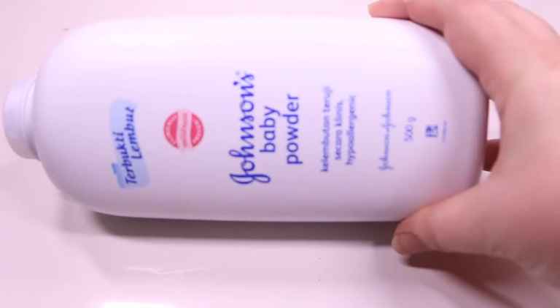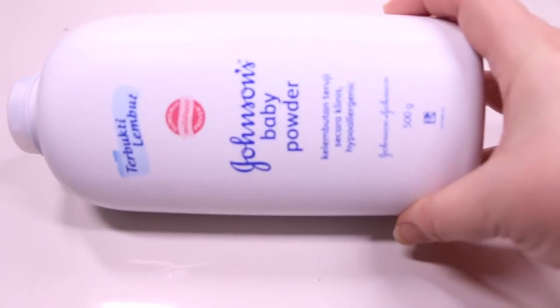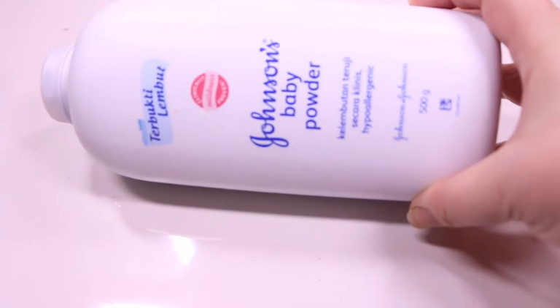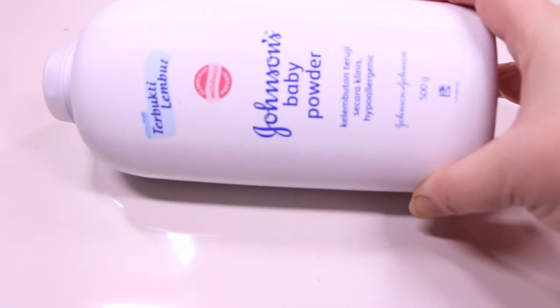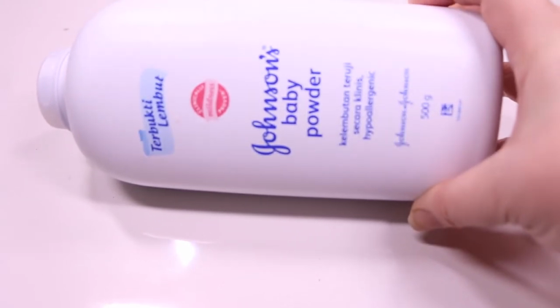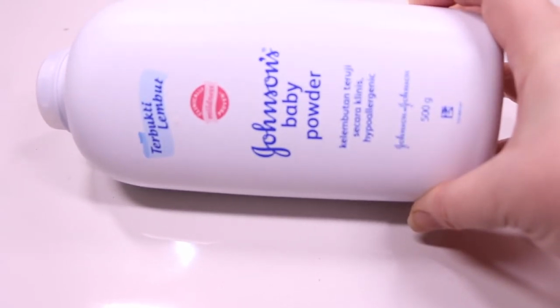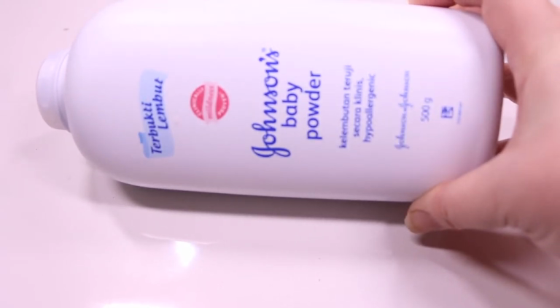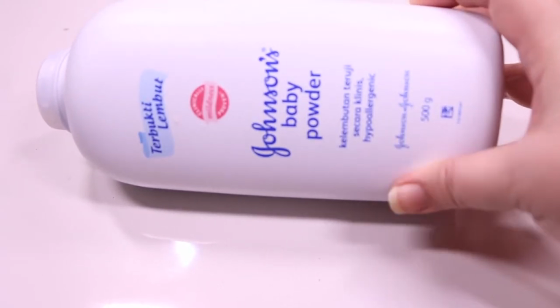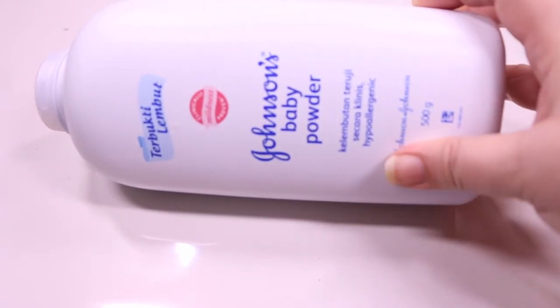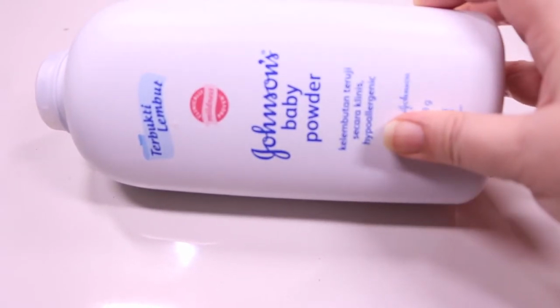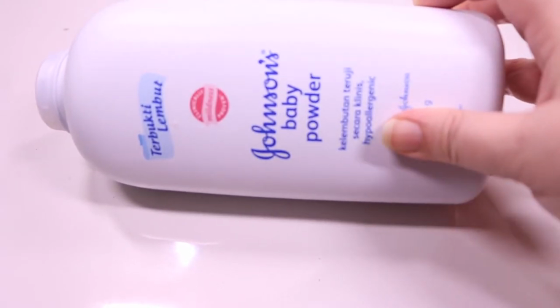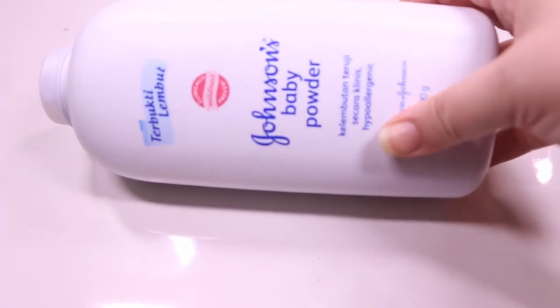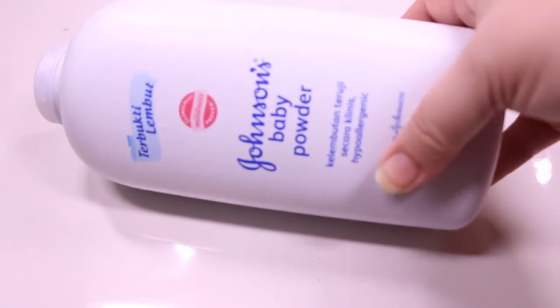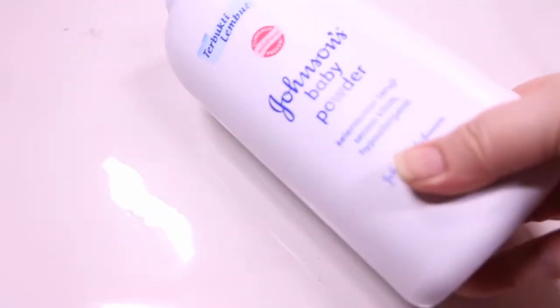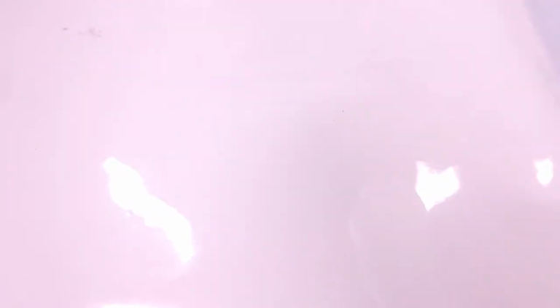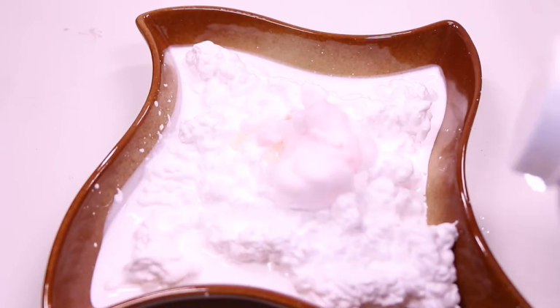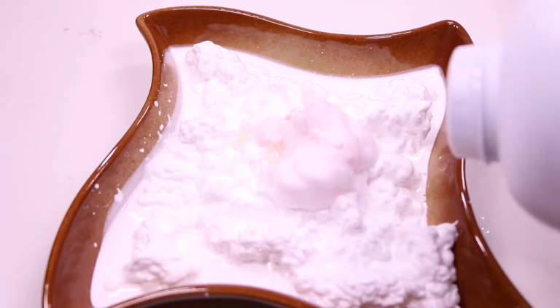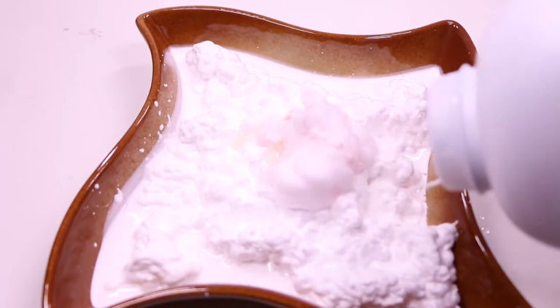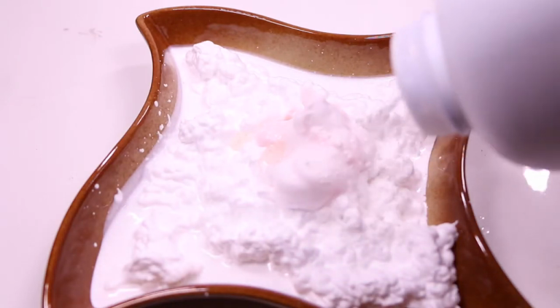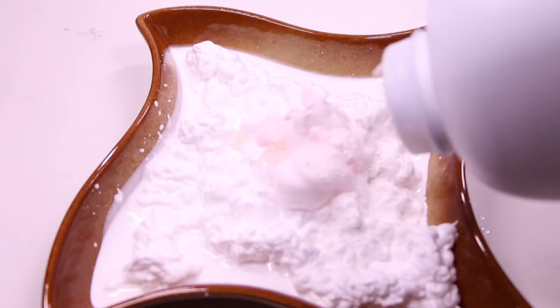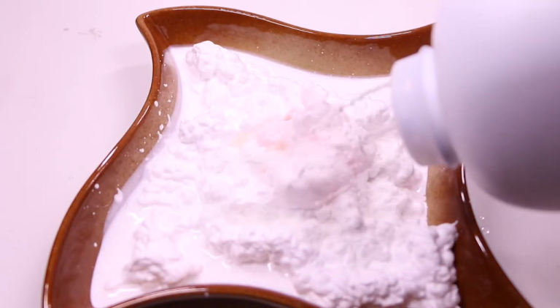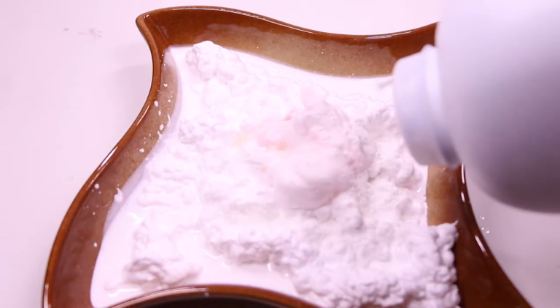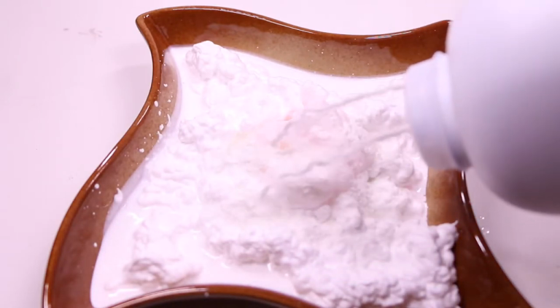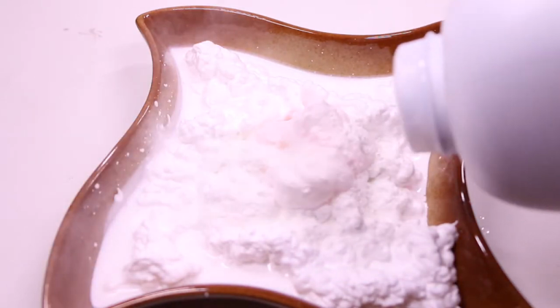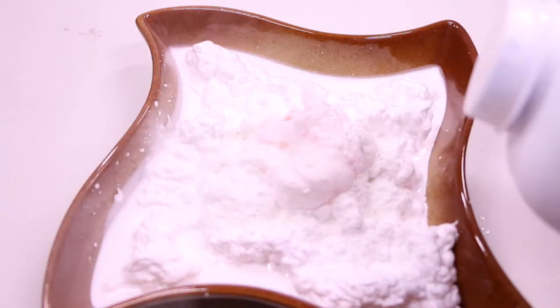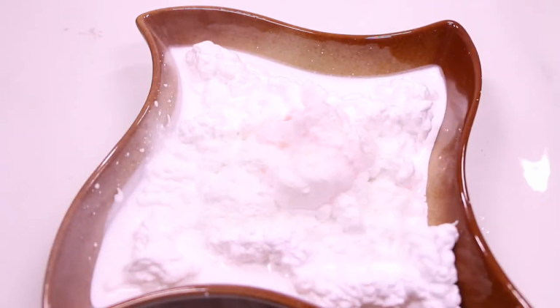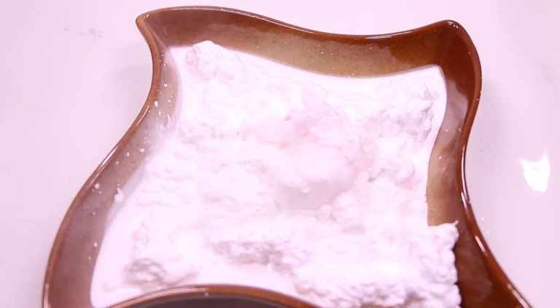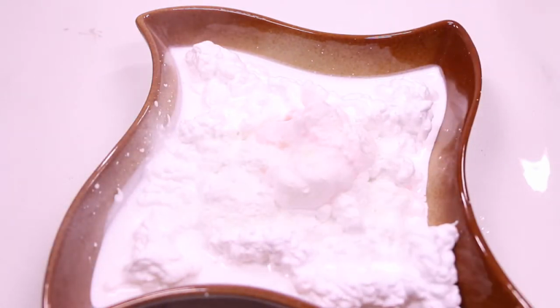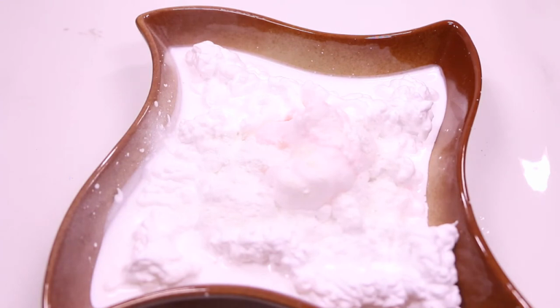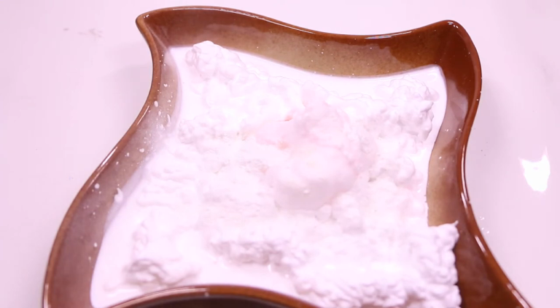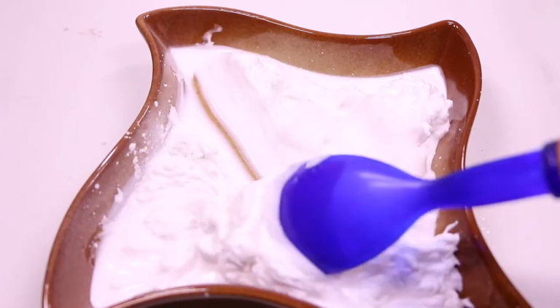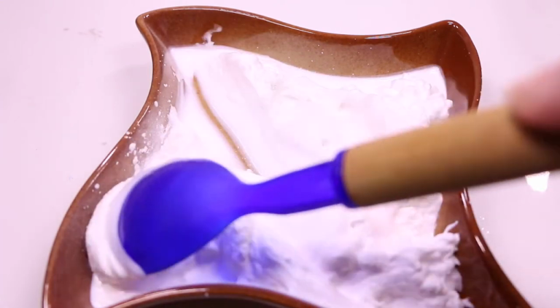I am using Johnson's baby powder. If you don't have baby powder, you can substitute it with corn flour. Shake baby powder directly into the pre-slime mixture. Mix very well.